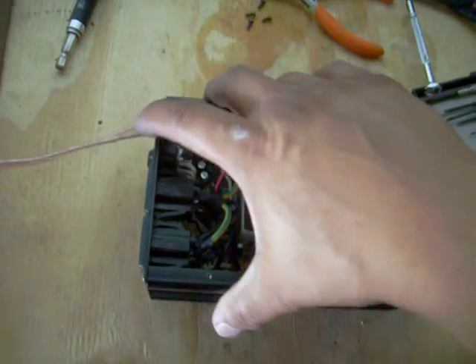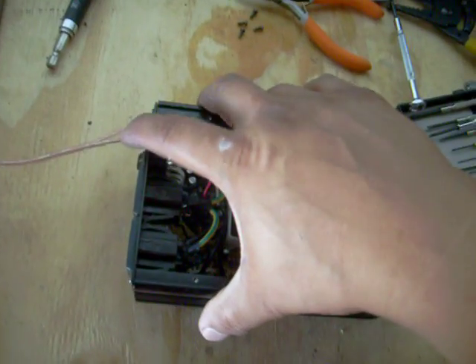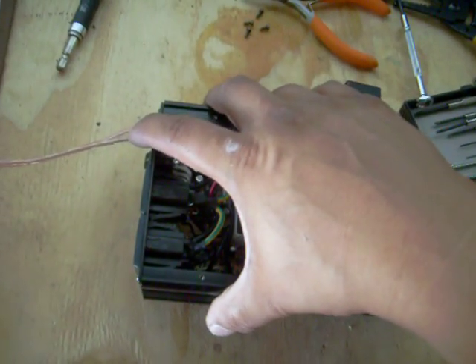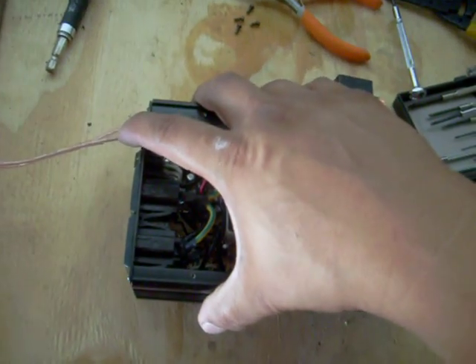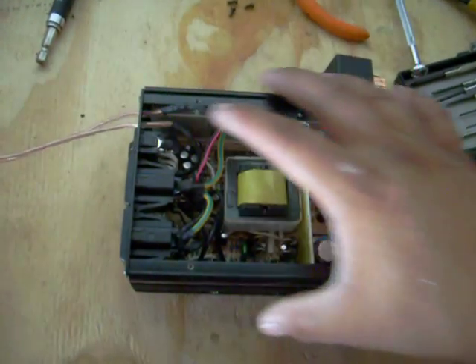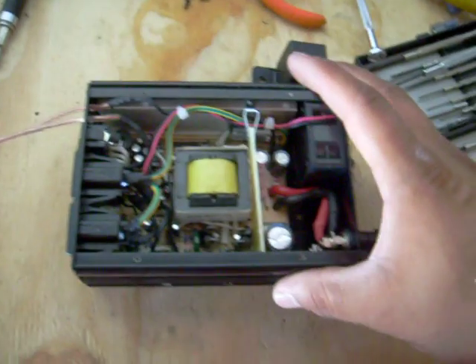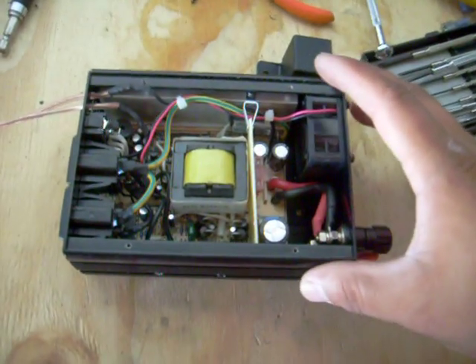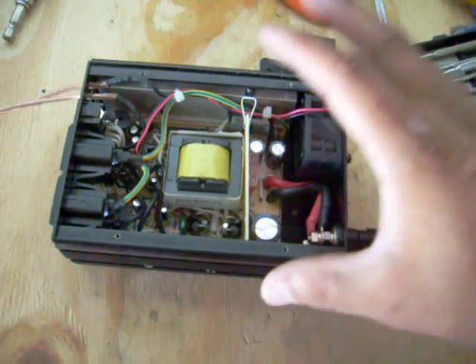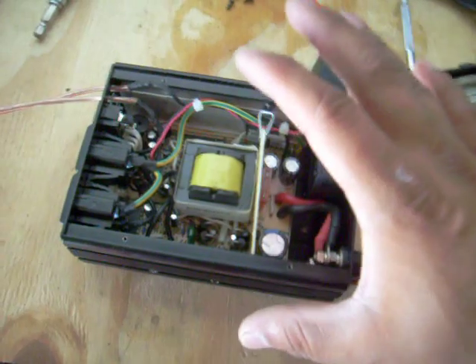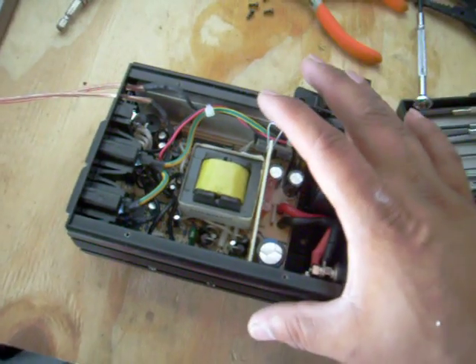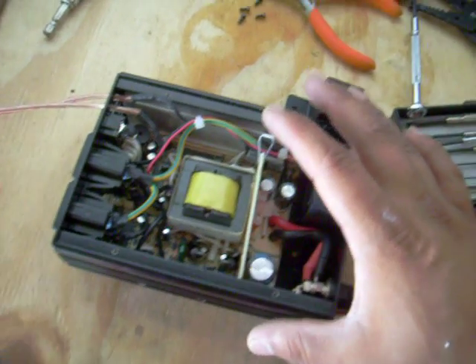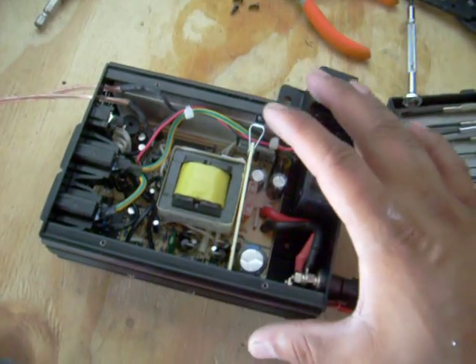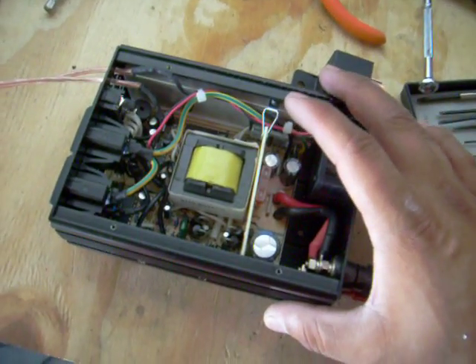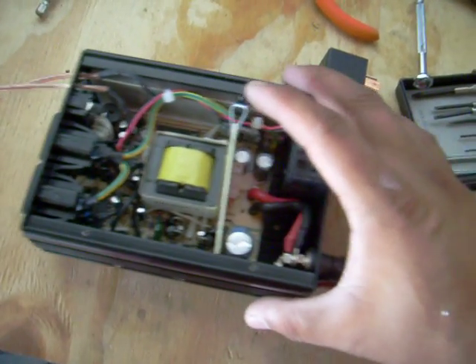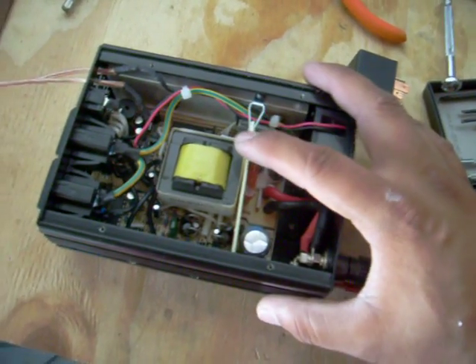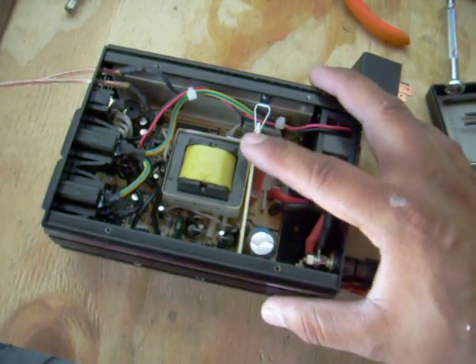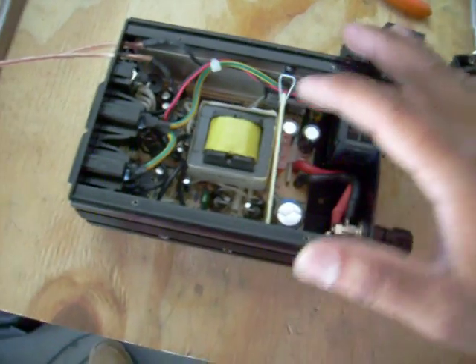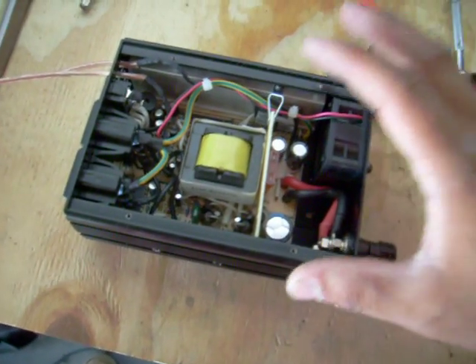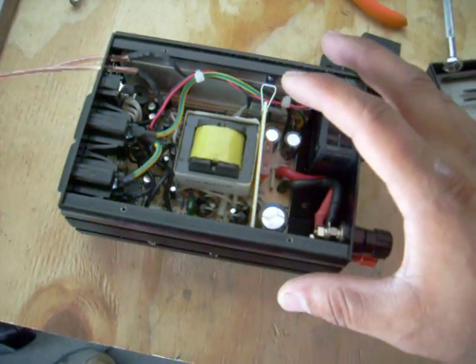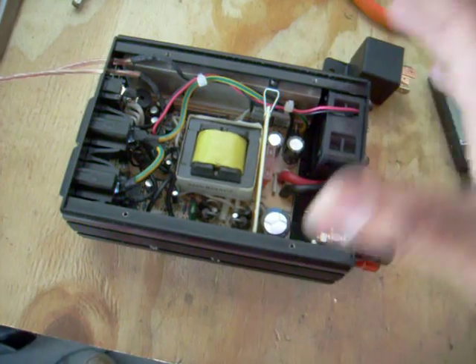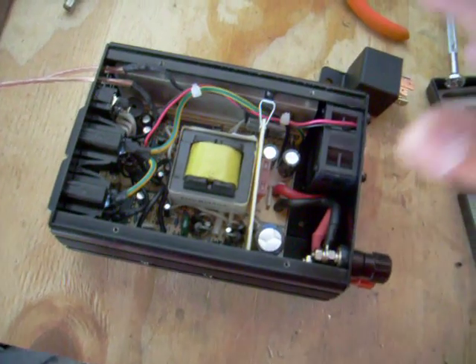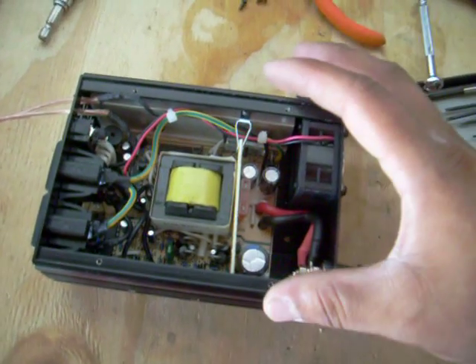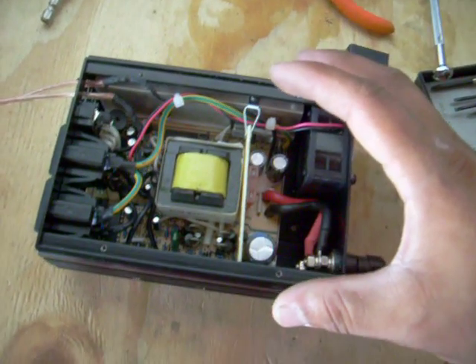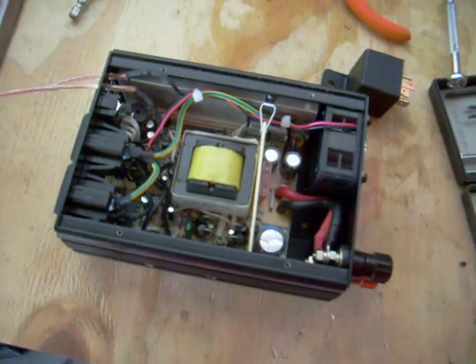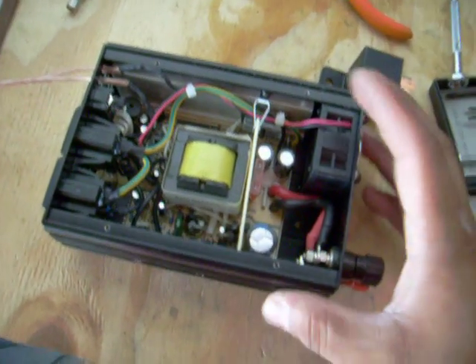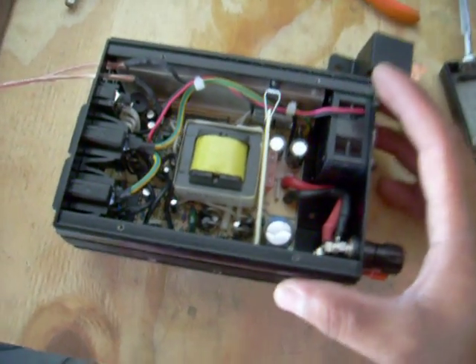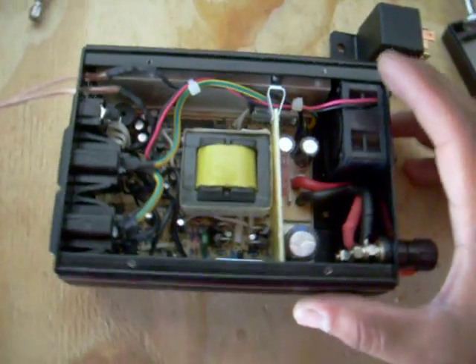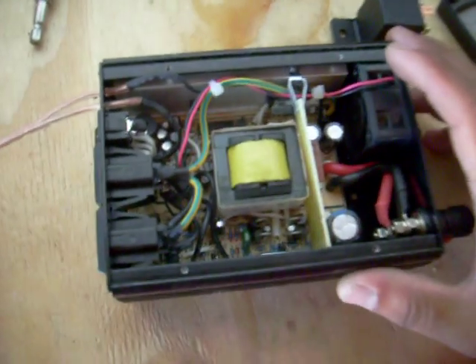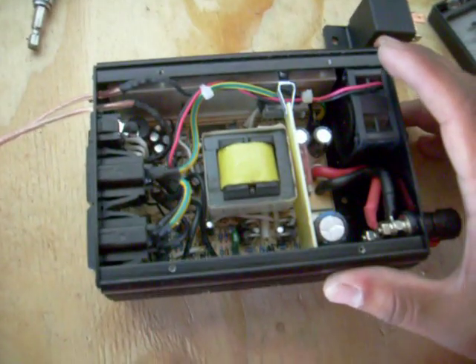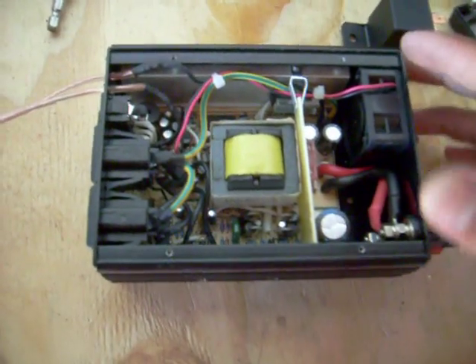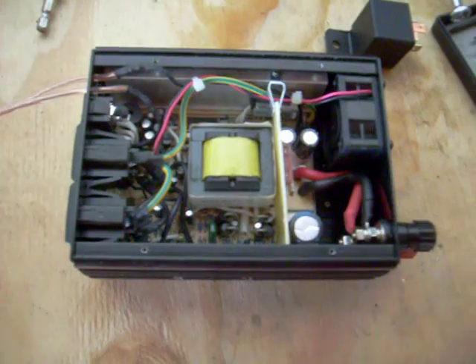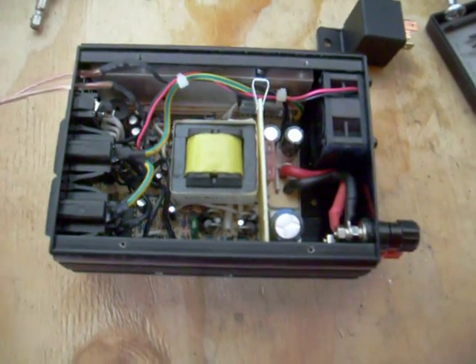So you don't have to manually shut it off and on — that was going to be a problem since this system is going to be in the trunk. We don't want the problem of forgetting to turn it off and draining the battery. All right, let's continue.